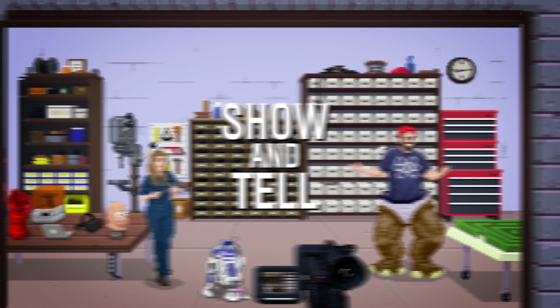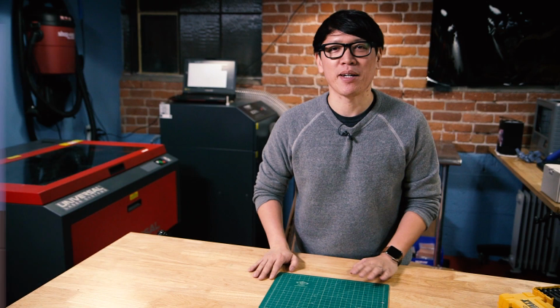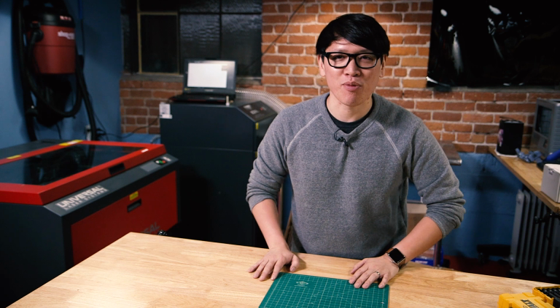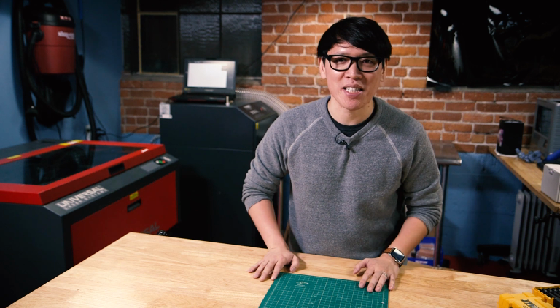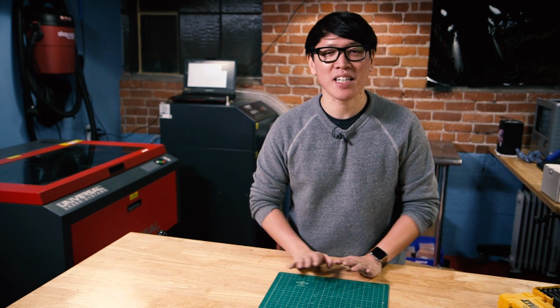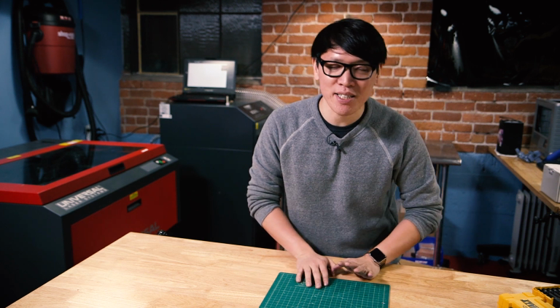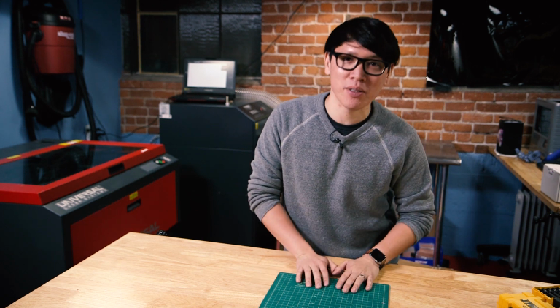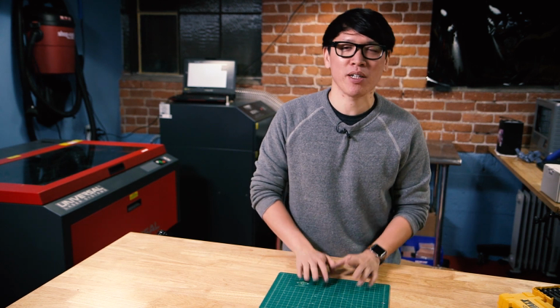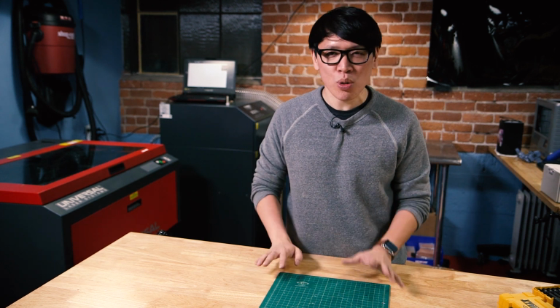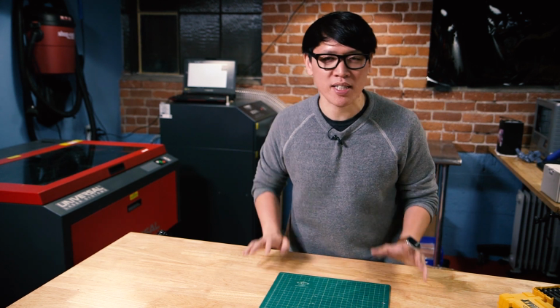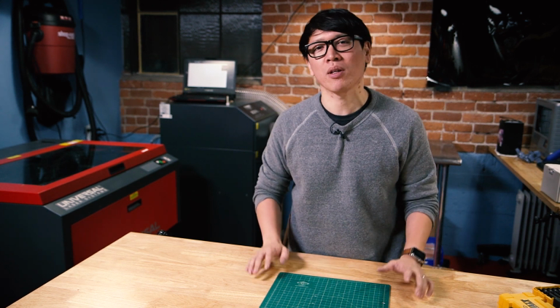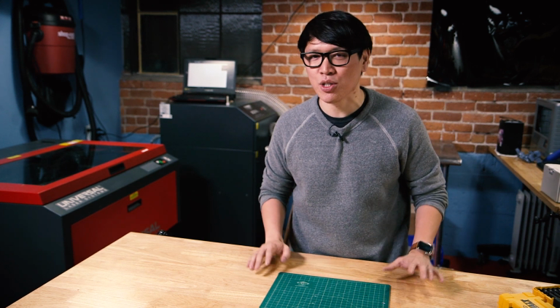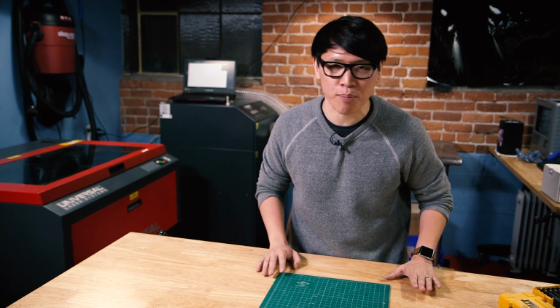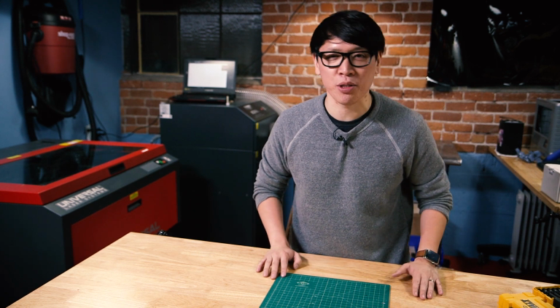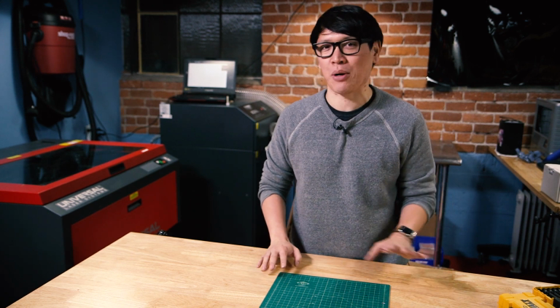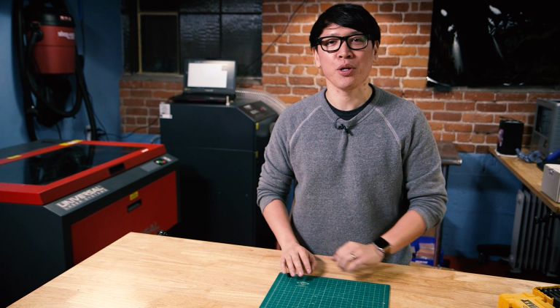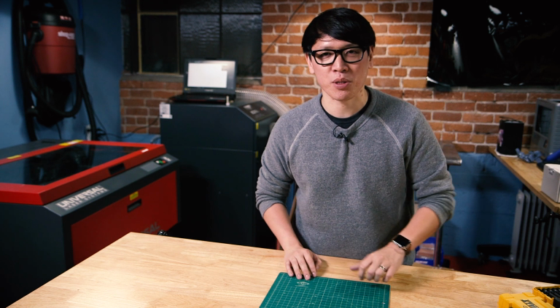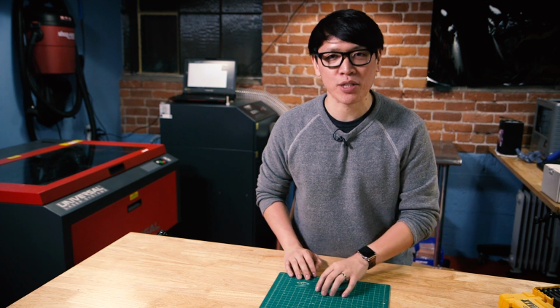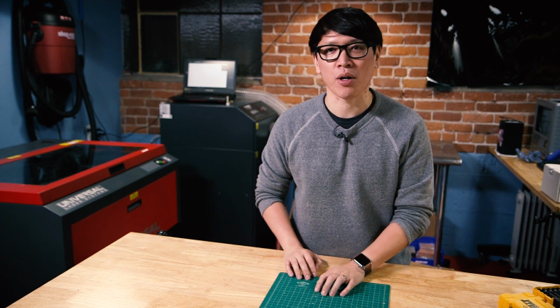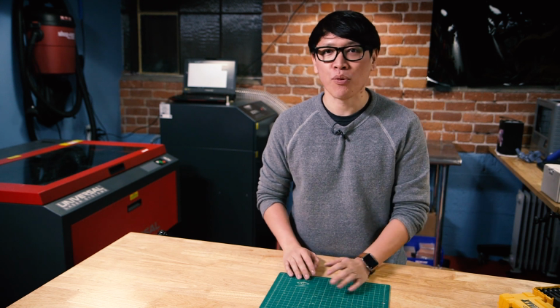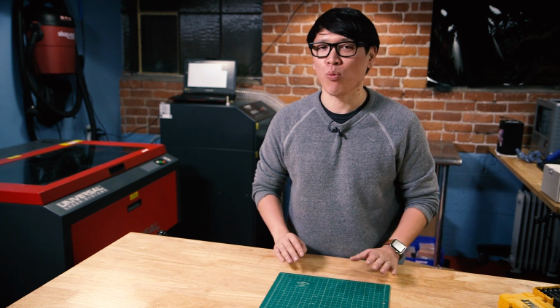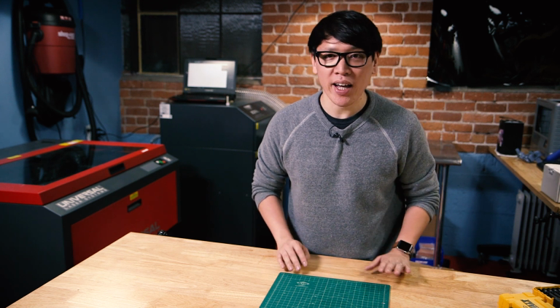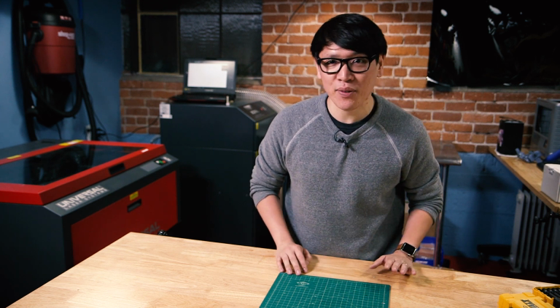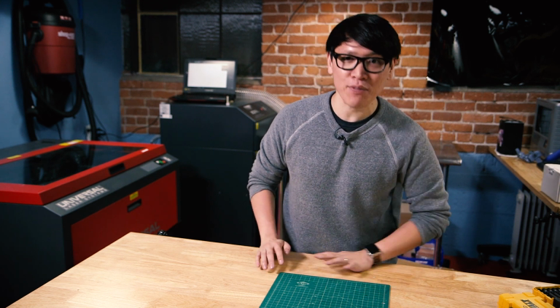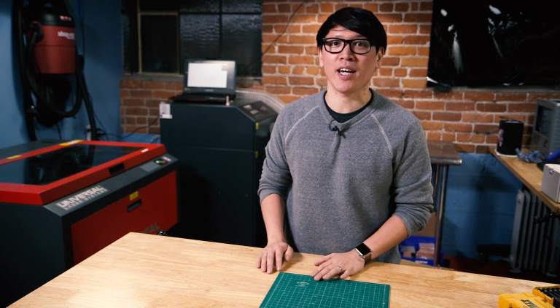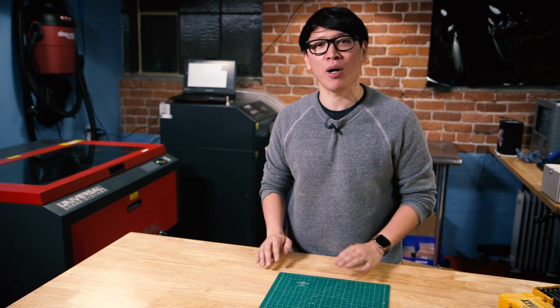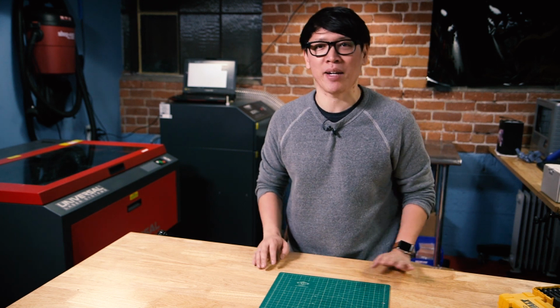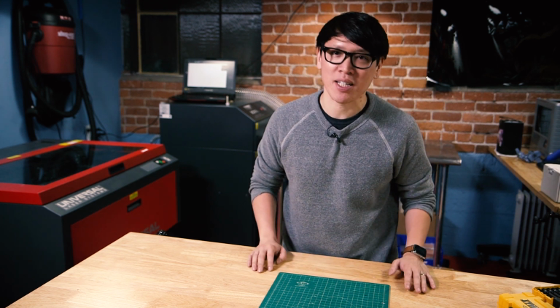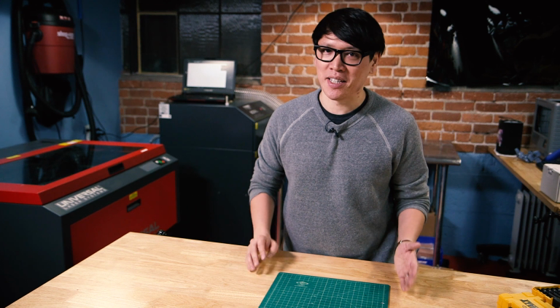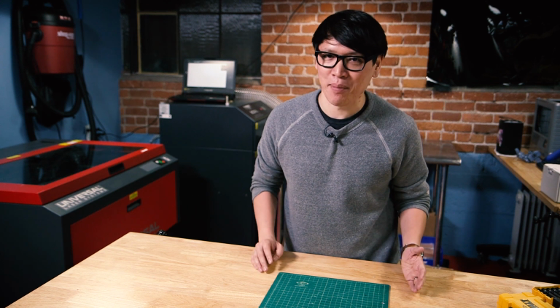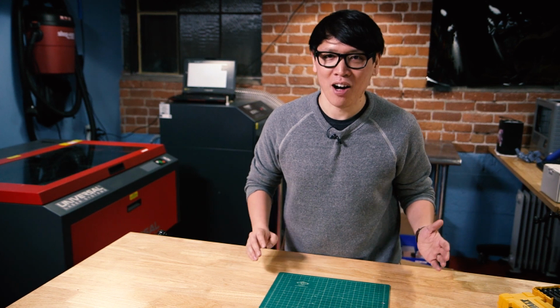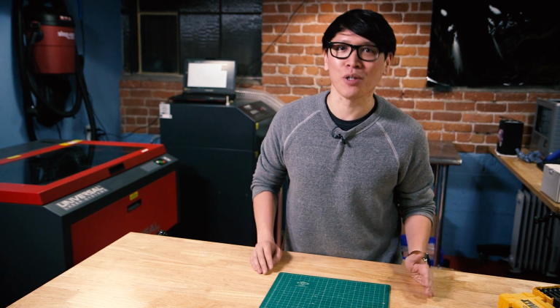Hey everybody, it's Norm from Tested, and today's build is going to be a short and simple laser cutter project using our universal laser cutter for a white elephant gift exchange I'm hosting at my house this coming holiday.